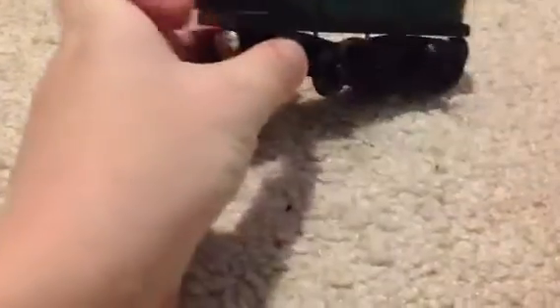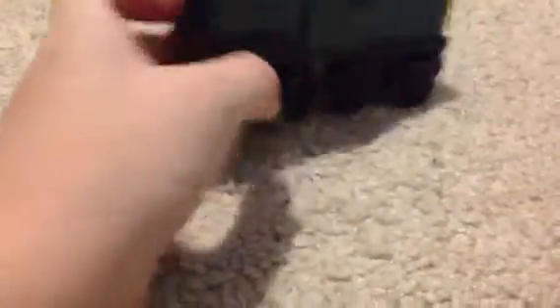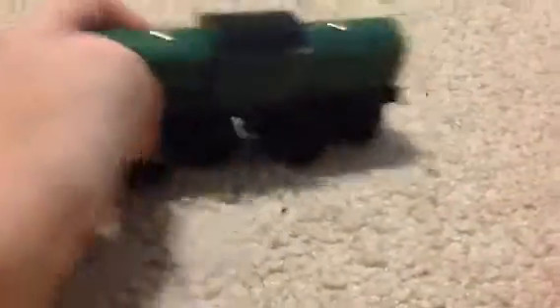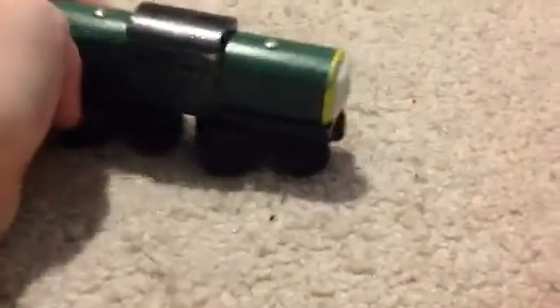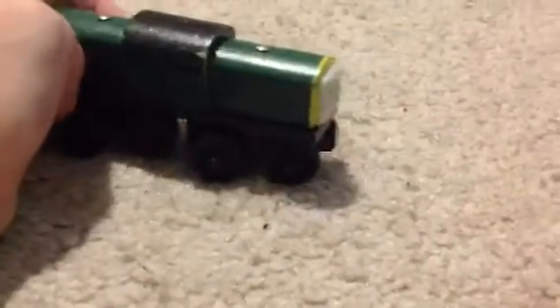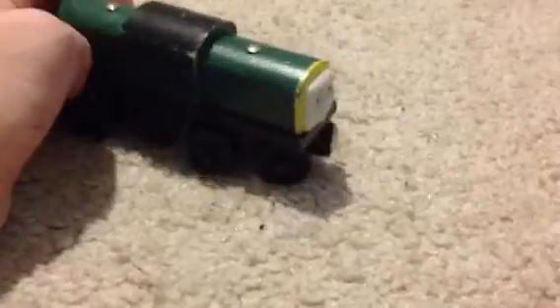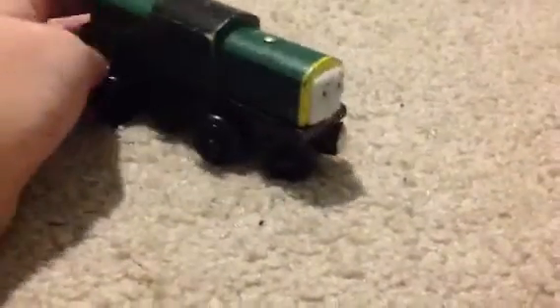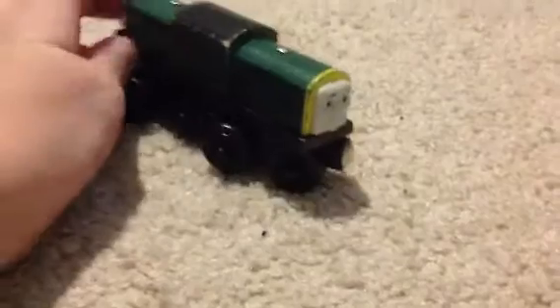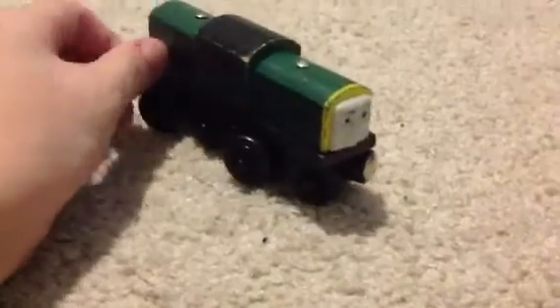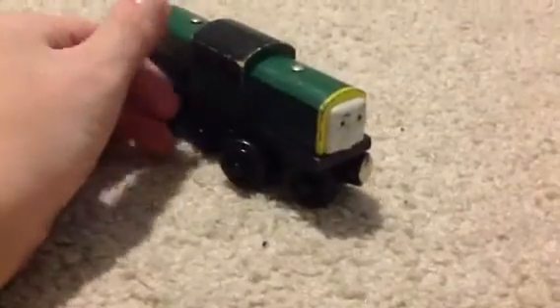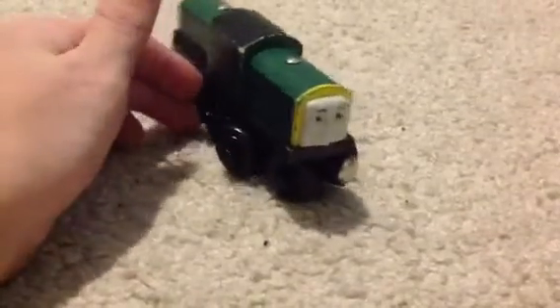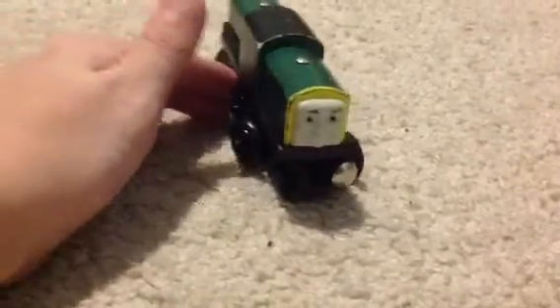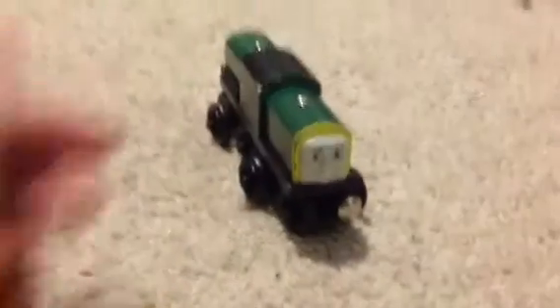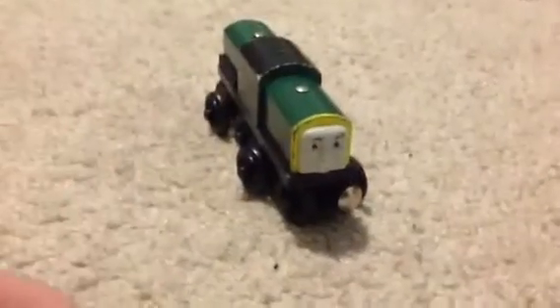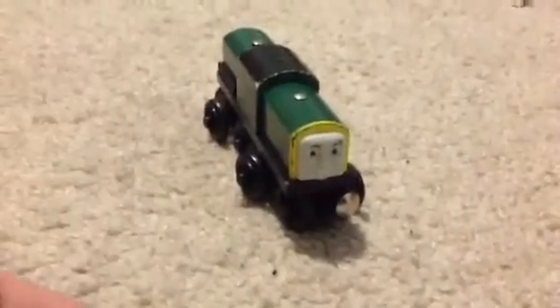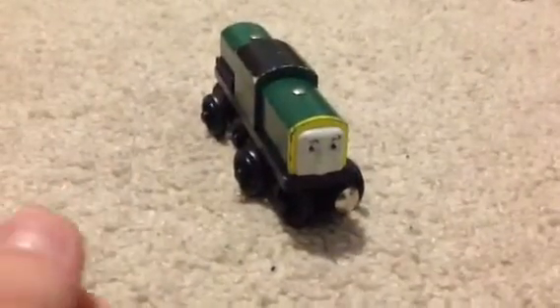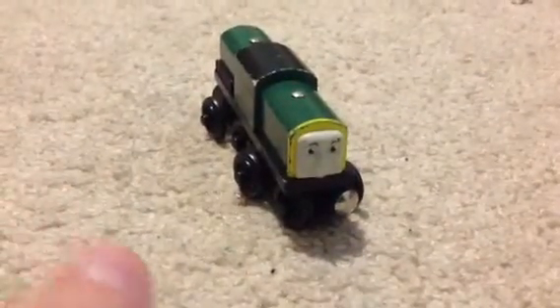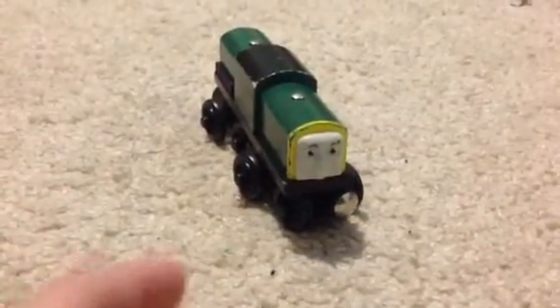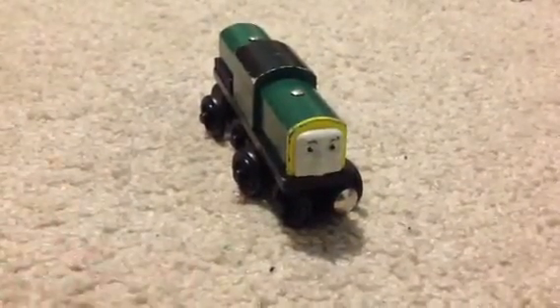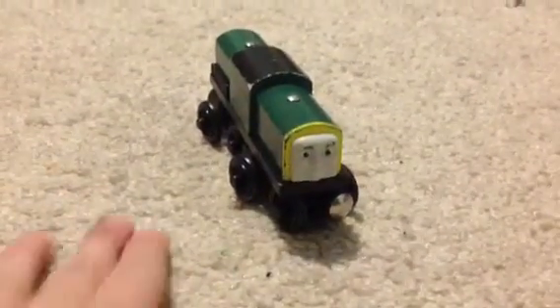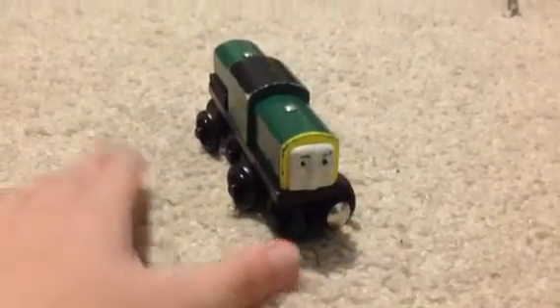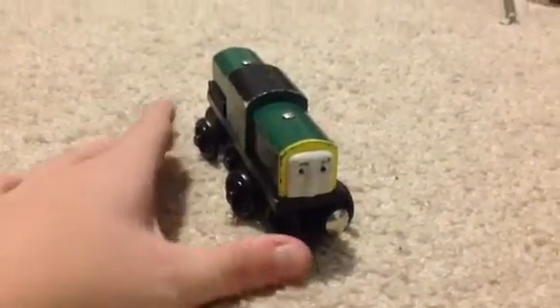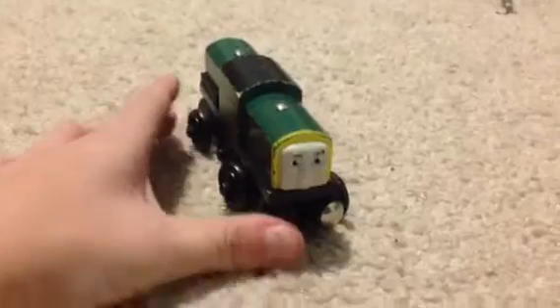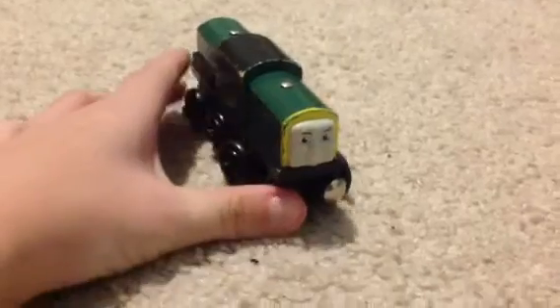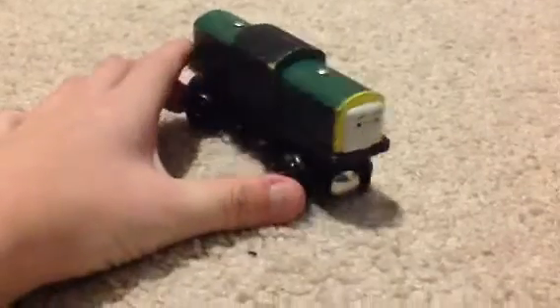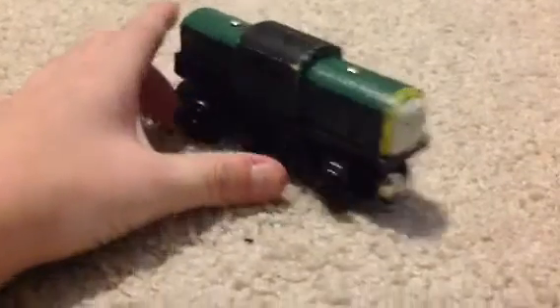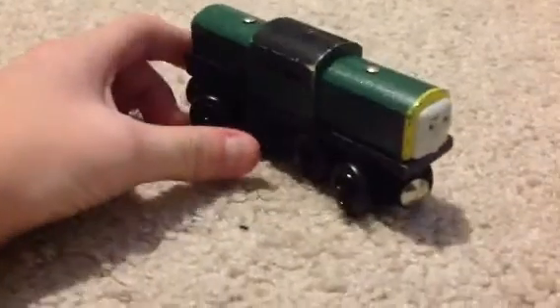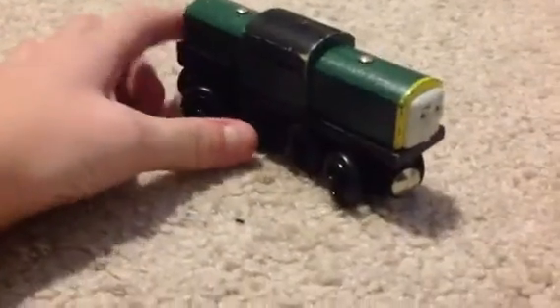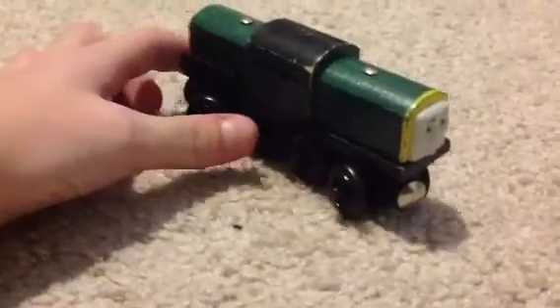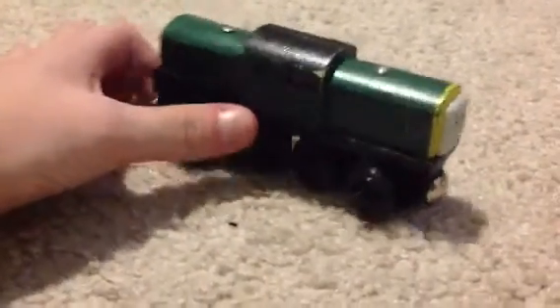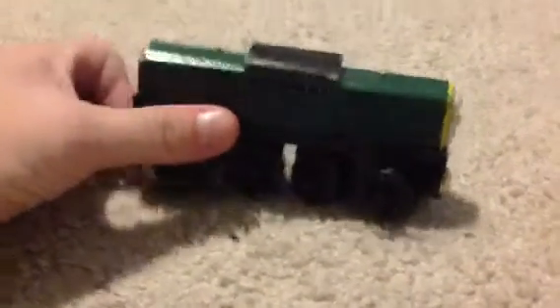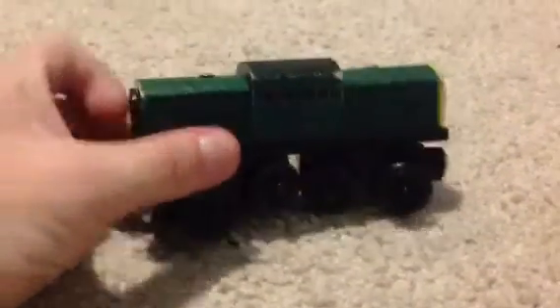And I believe this is the old style Dennis. This might be the new one, but I'm pretty sure it's the old one.